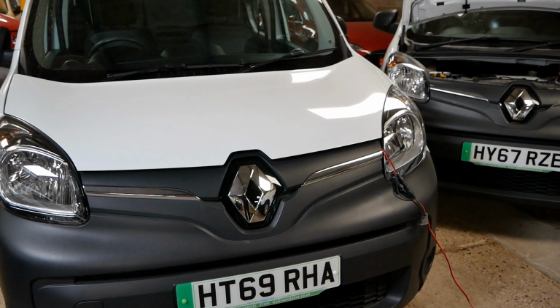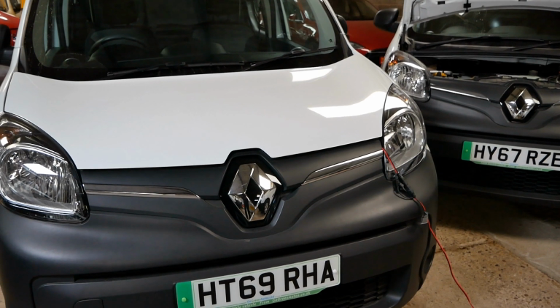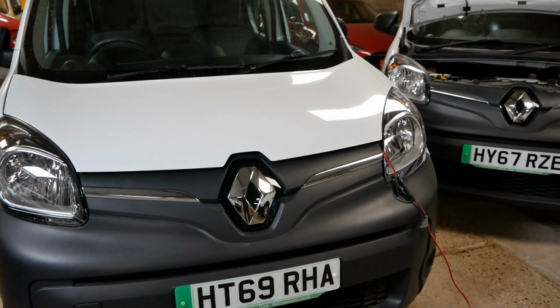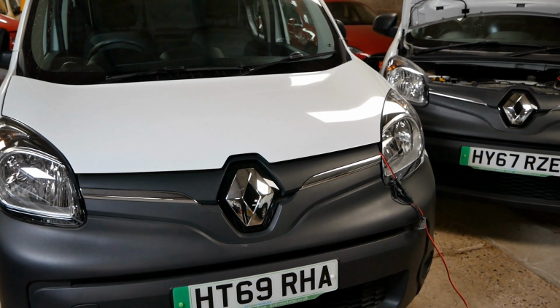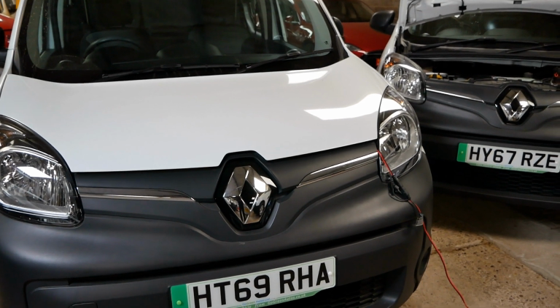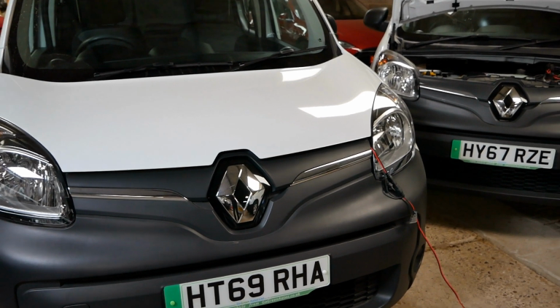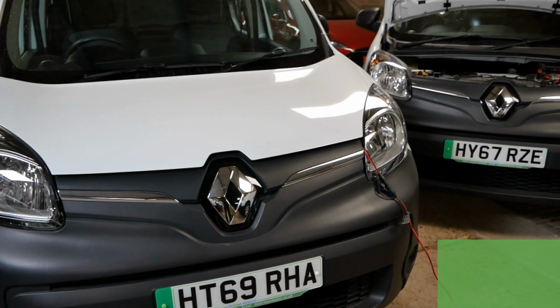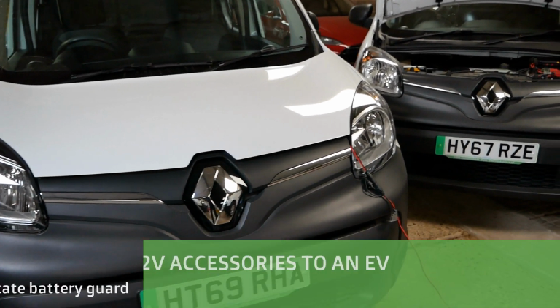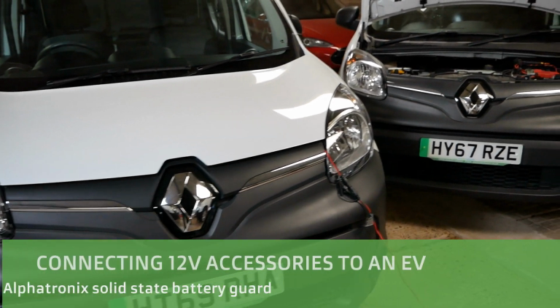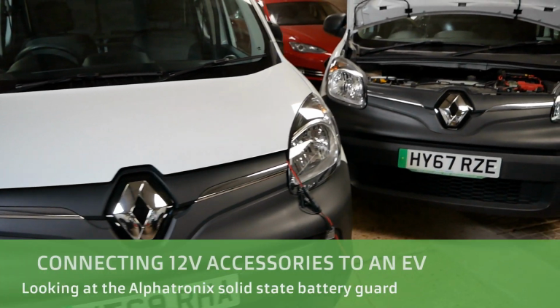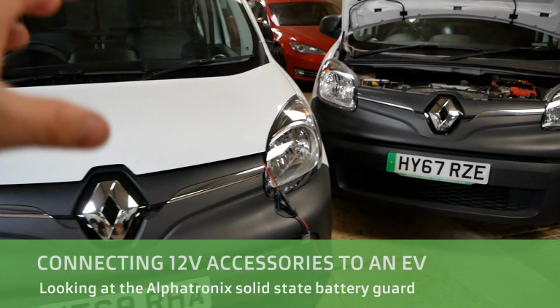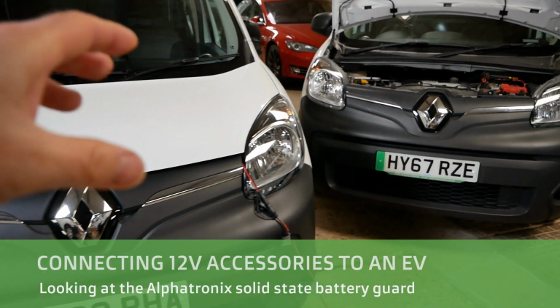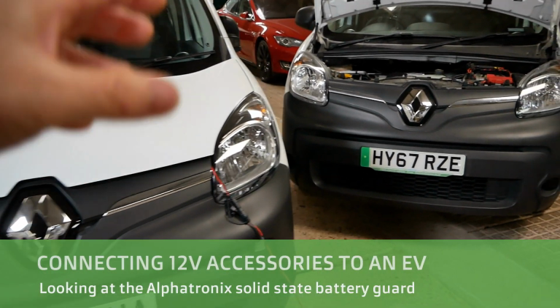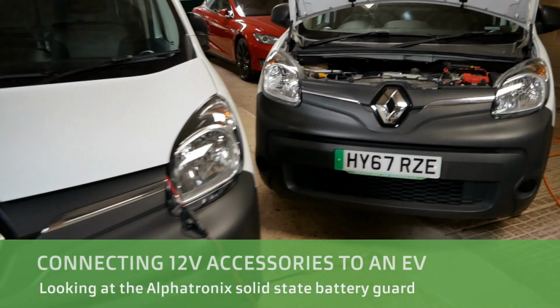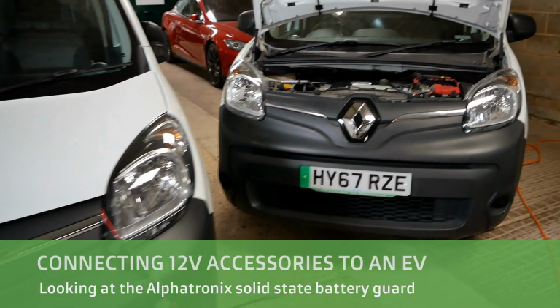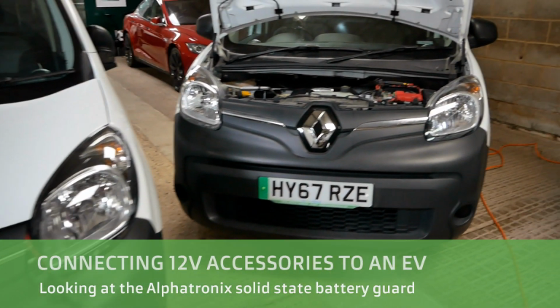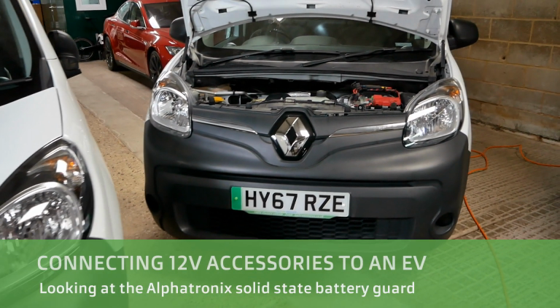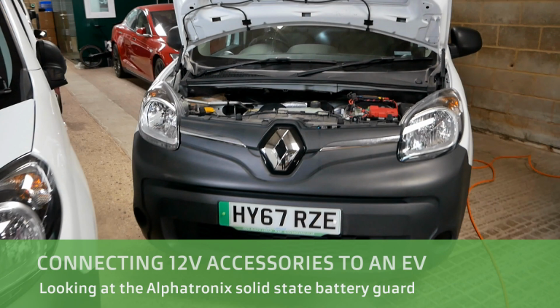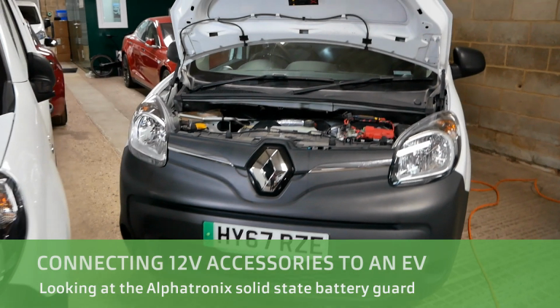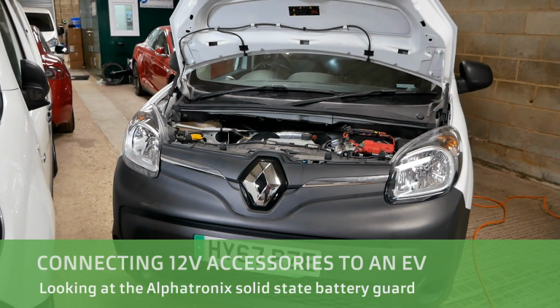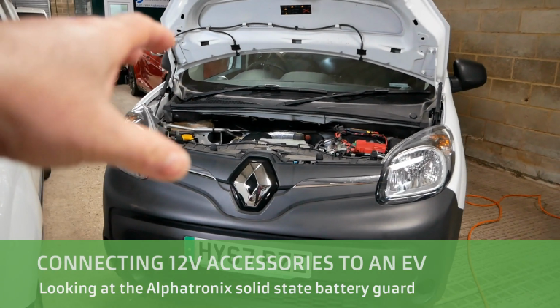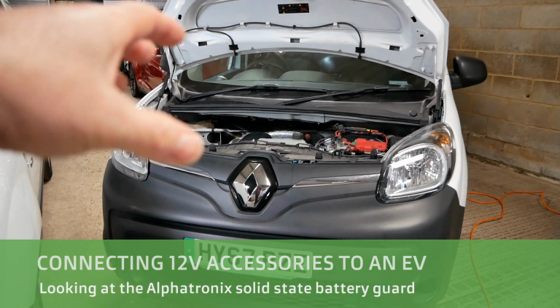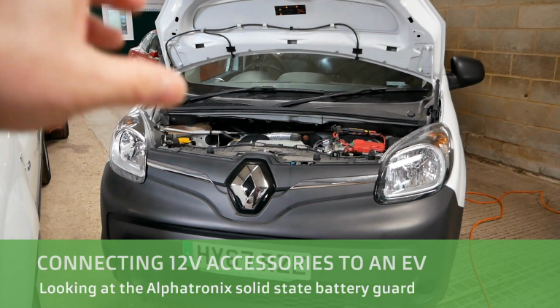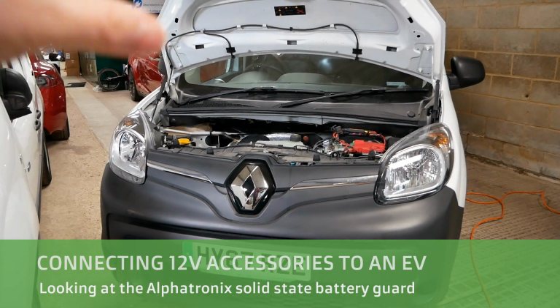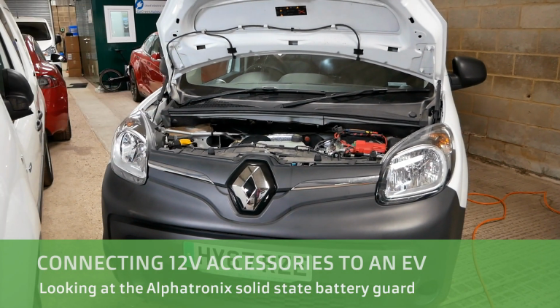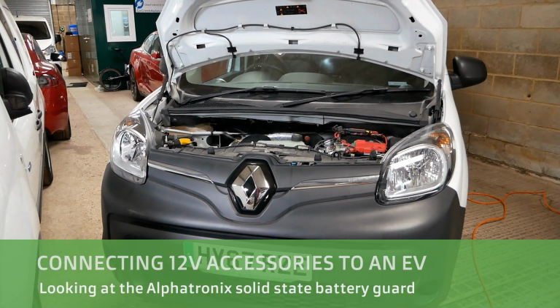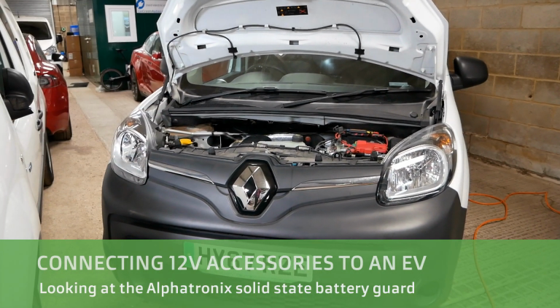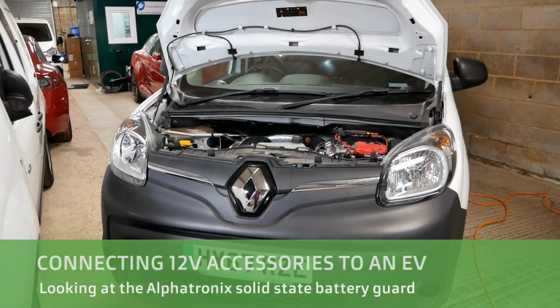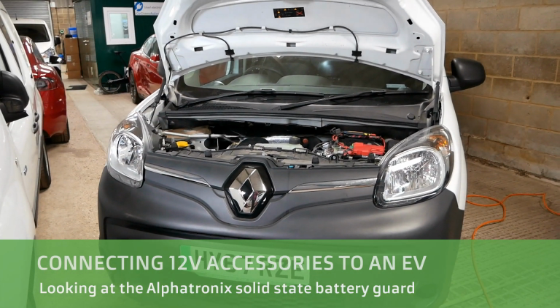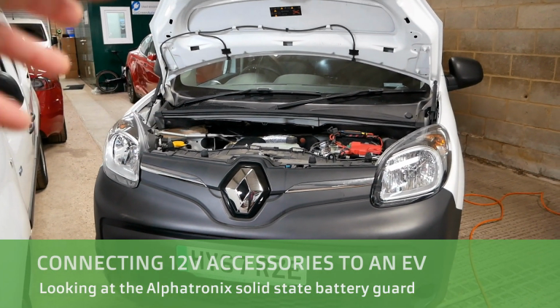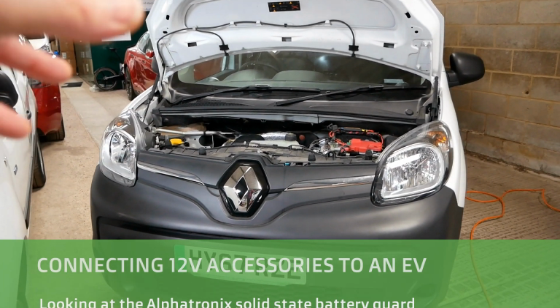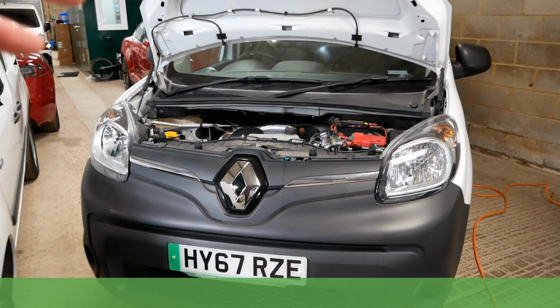Hi, it's Matt here from Go Green Auto. This is just a very quick little video about fitting 12 volt accessories into an electric vehicle.